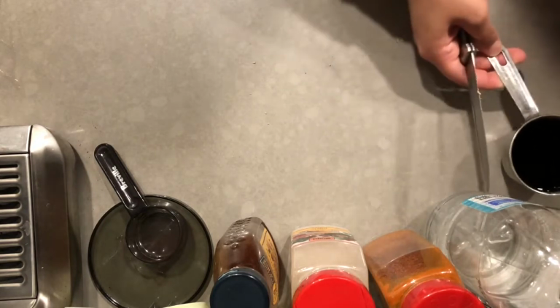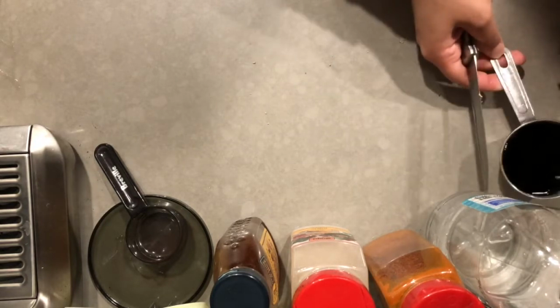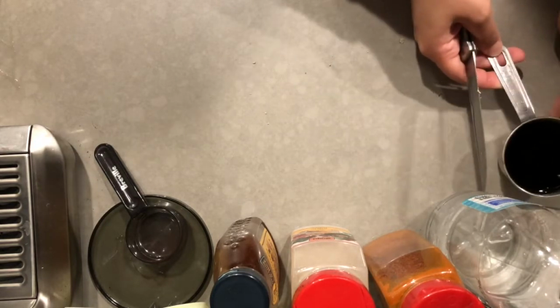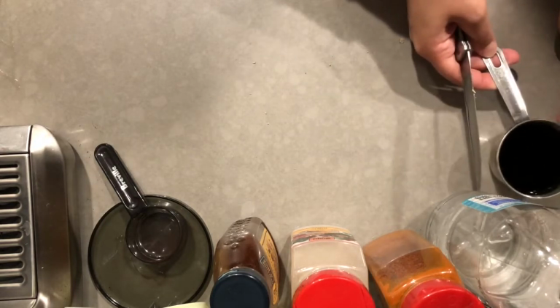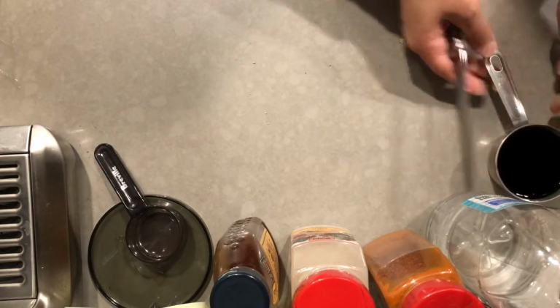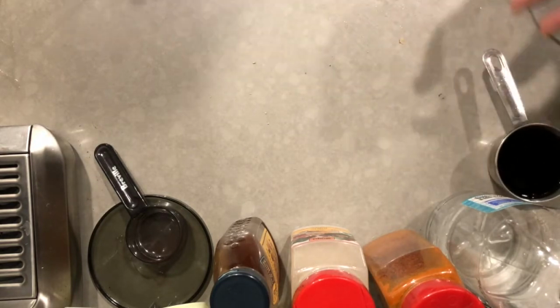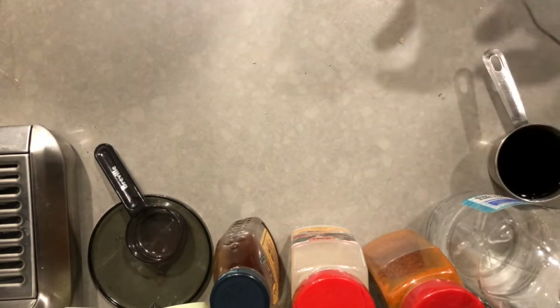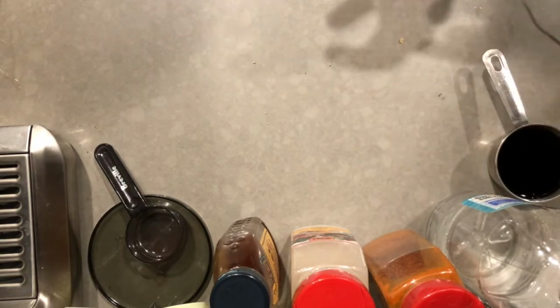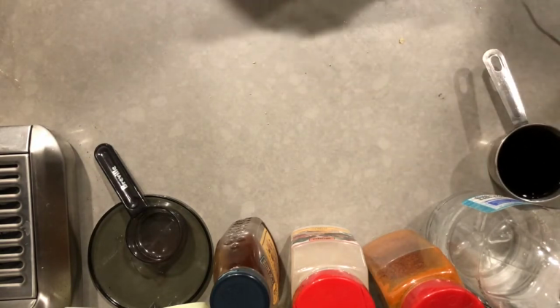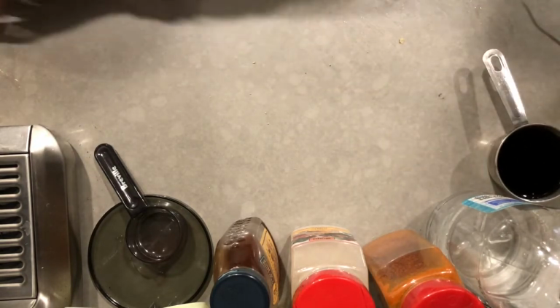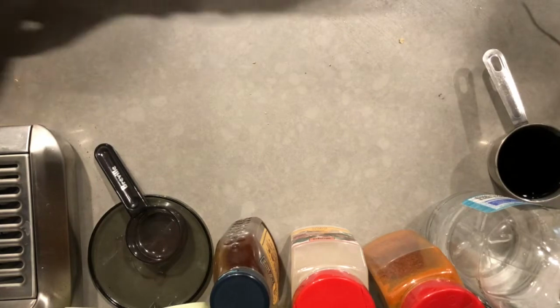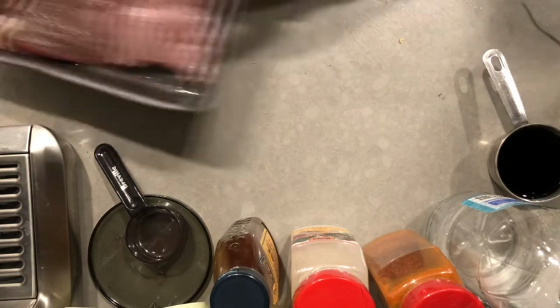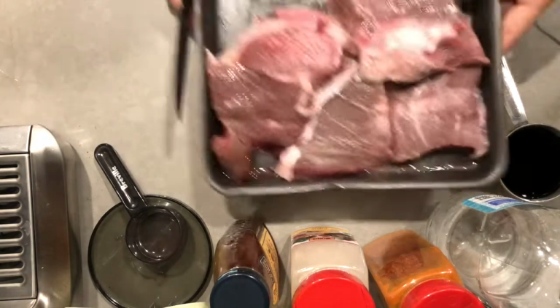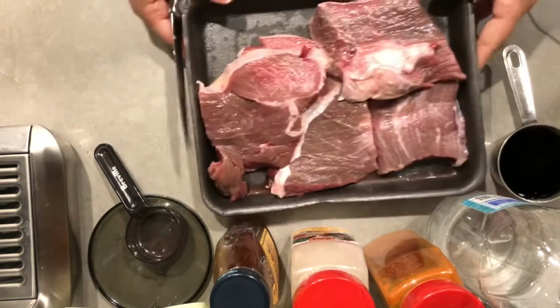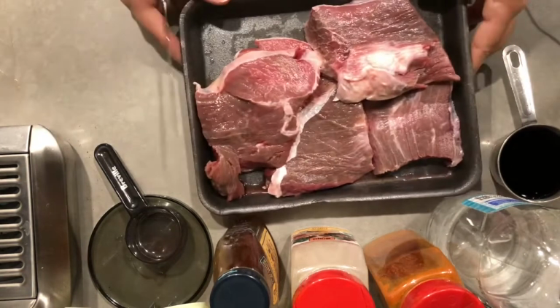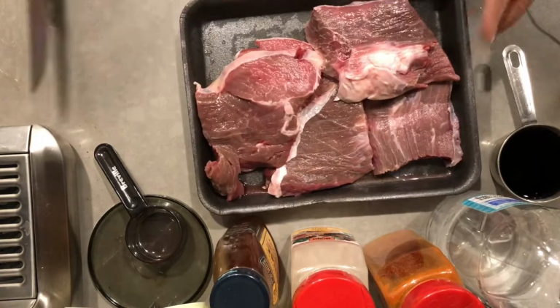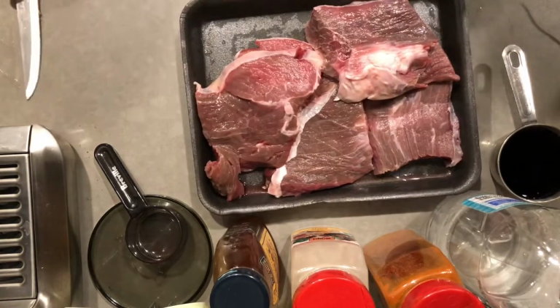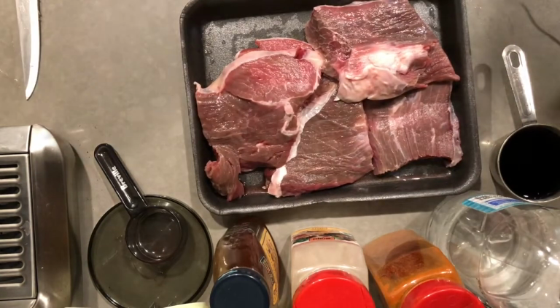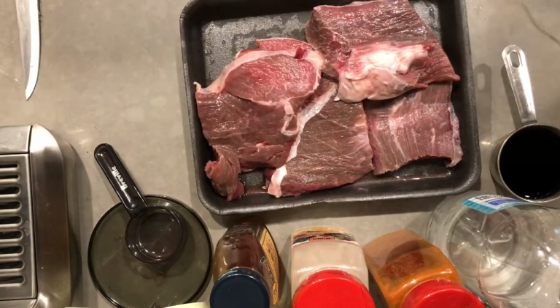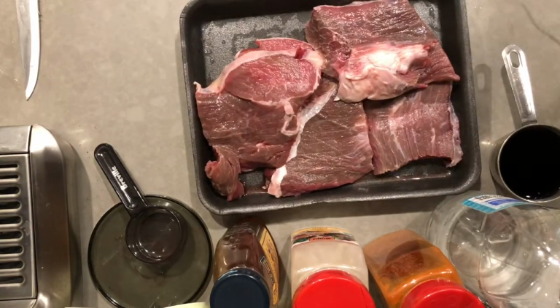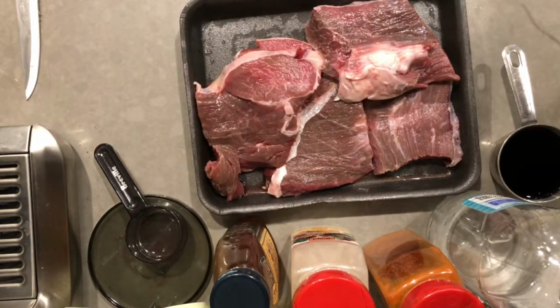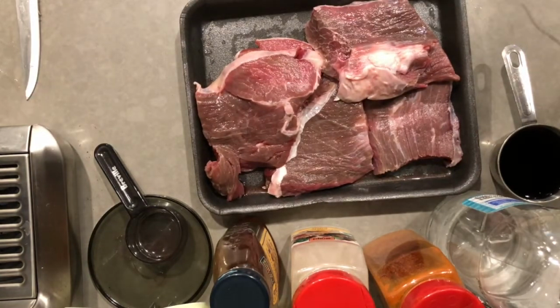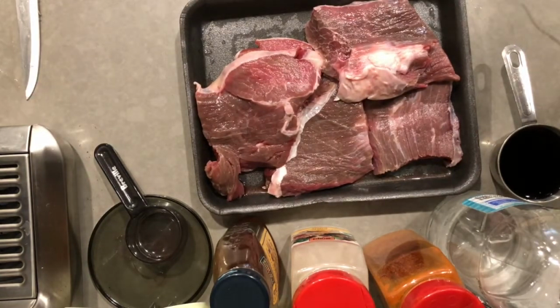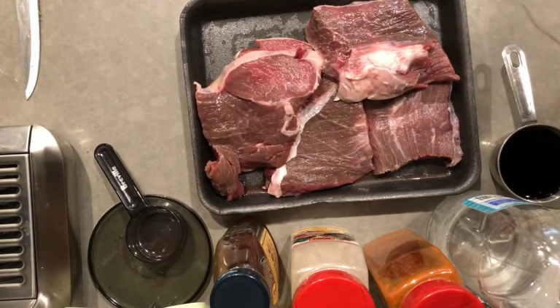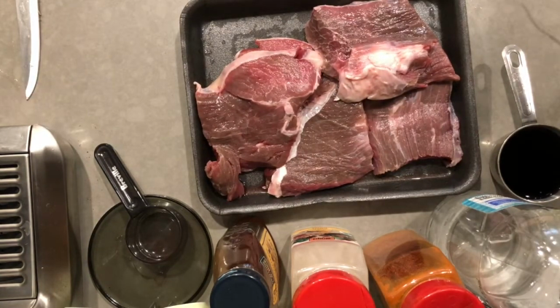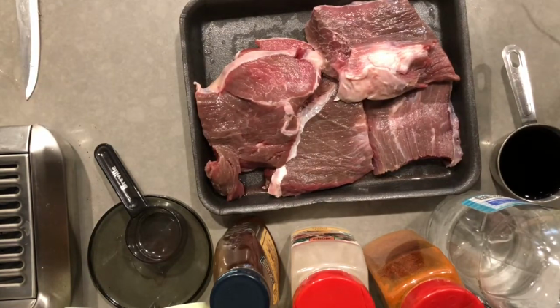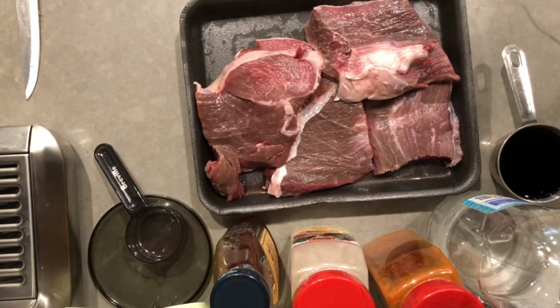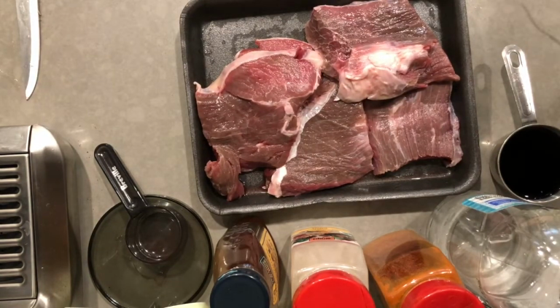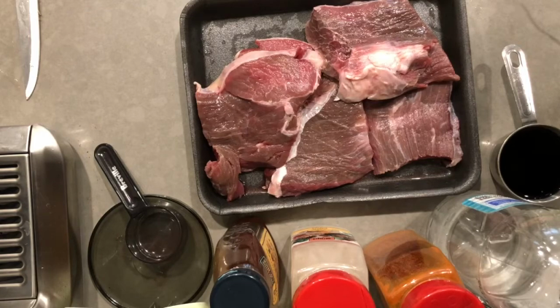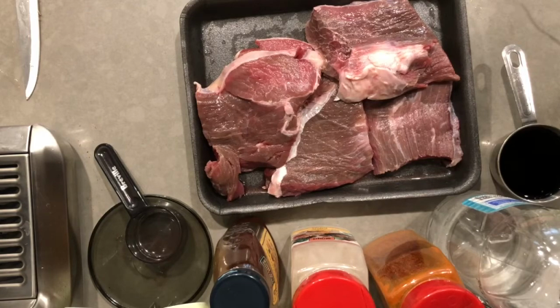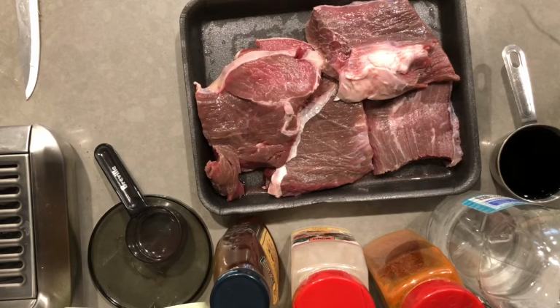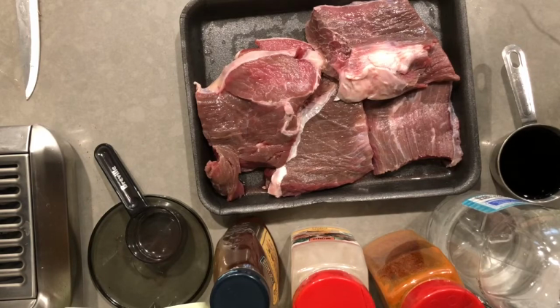Now you could pick the type of soya sauce you want — low sodium, high sodium, dark, light — it's up to you, whichever type of soya sauce you like.